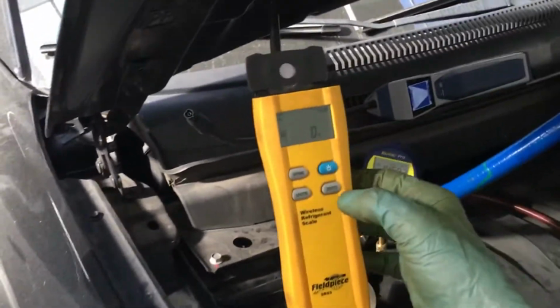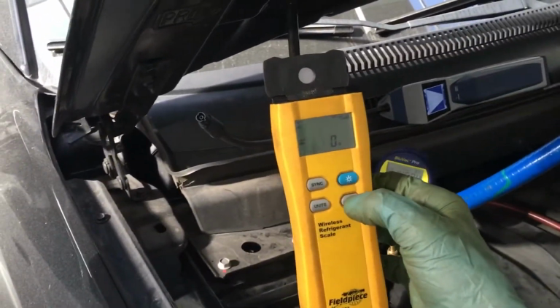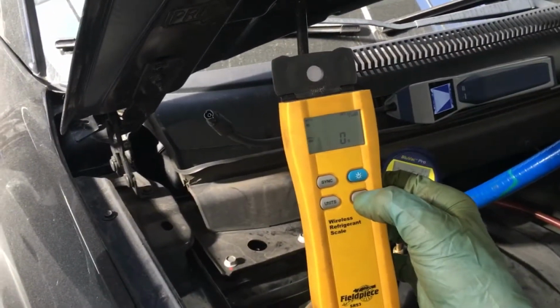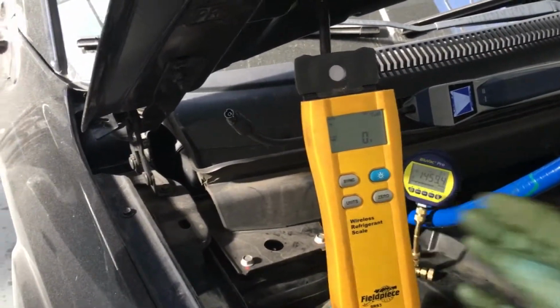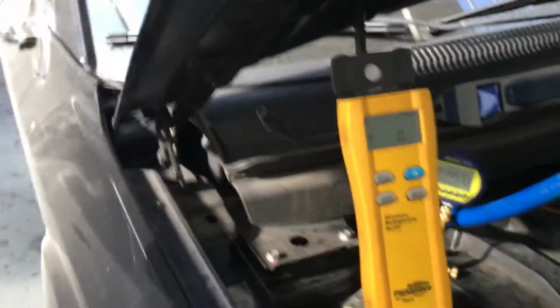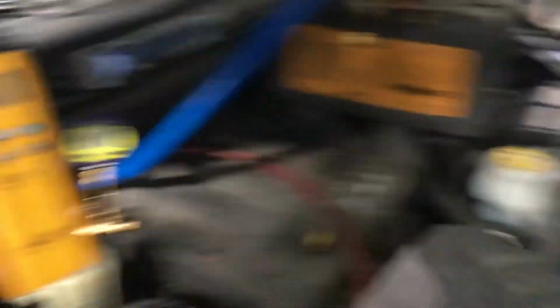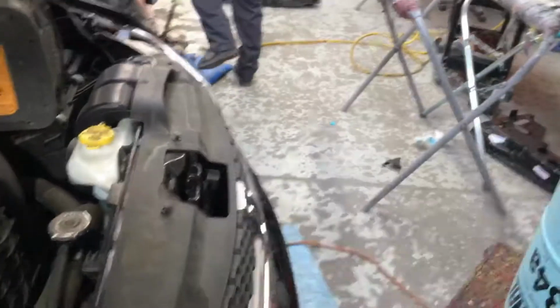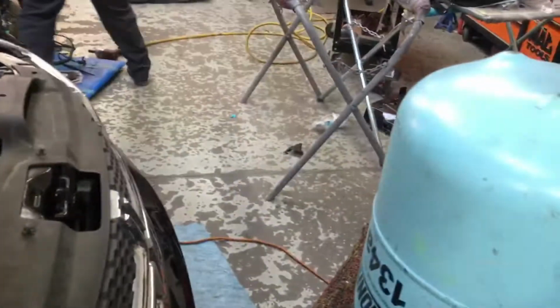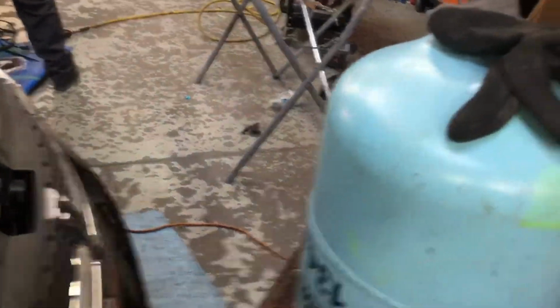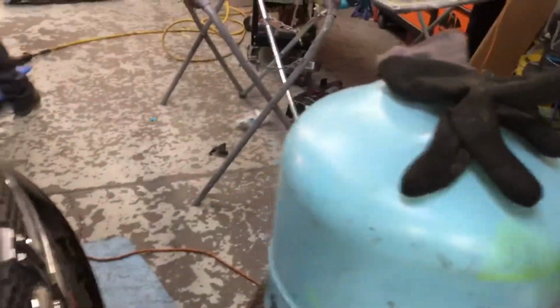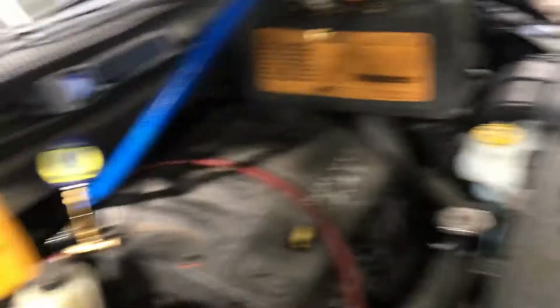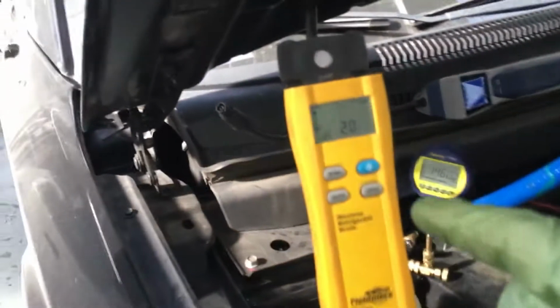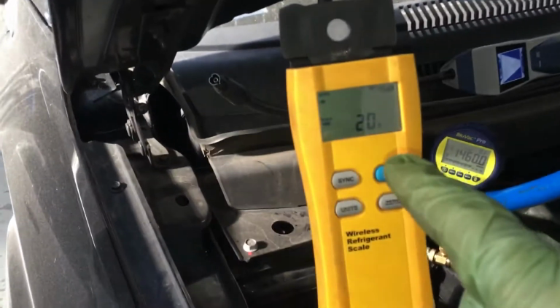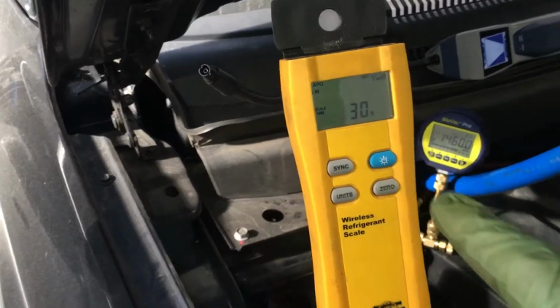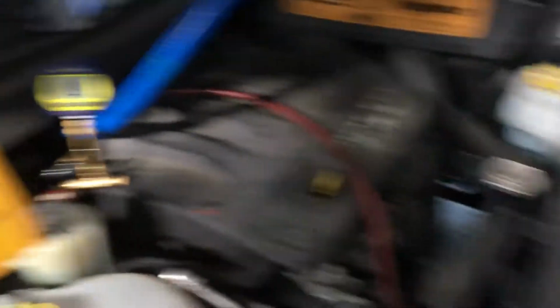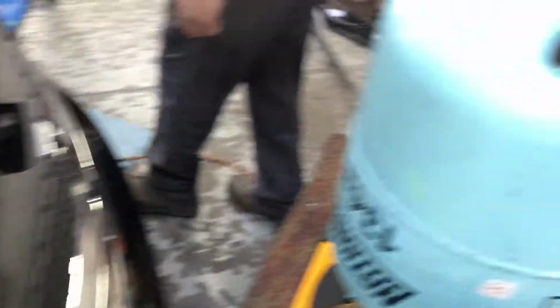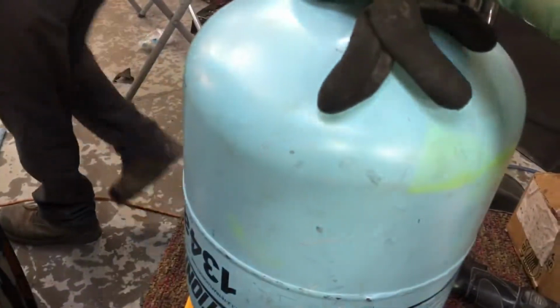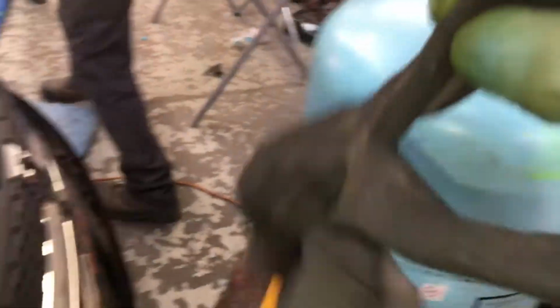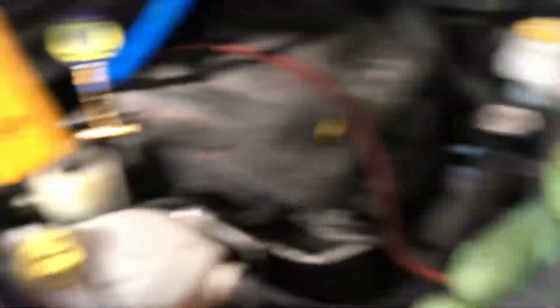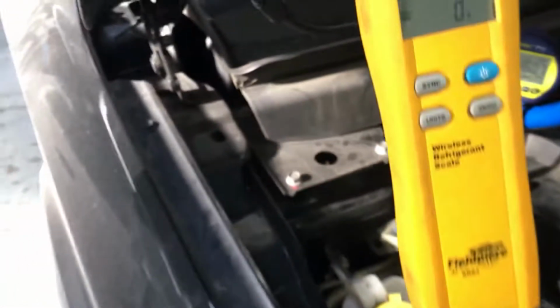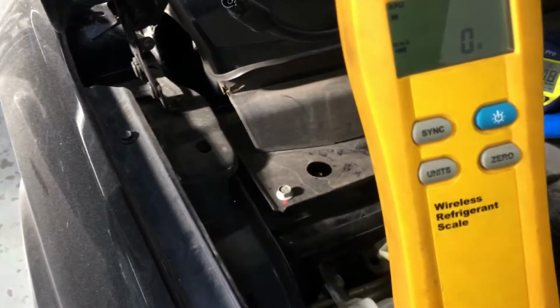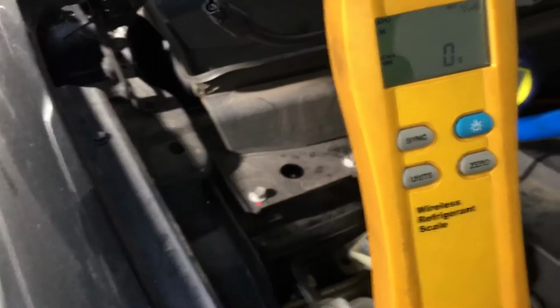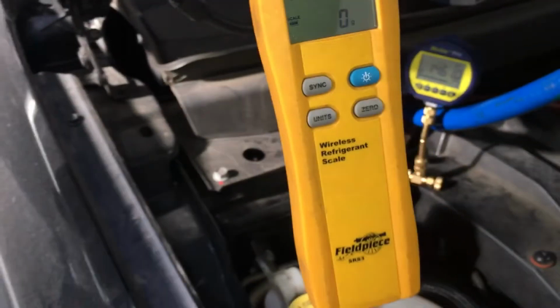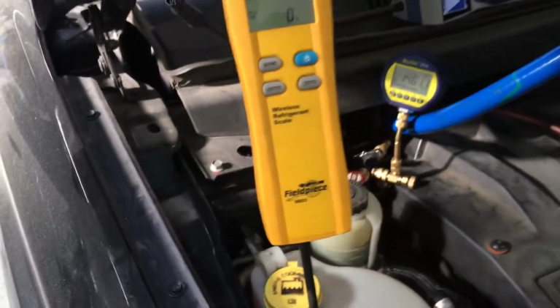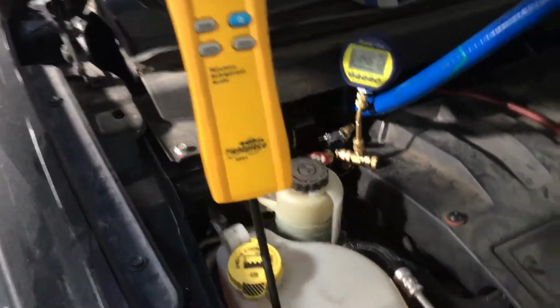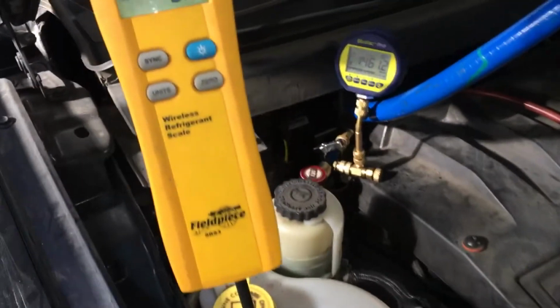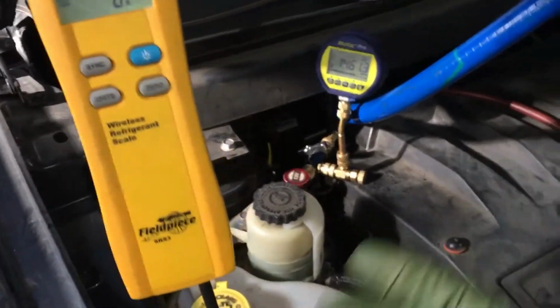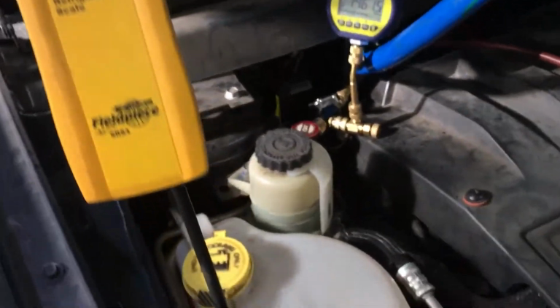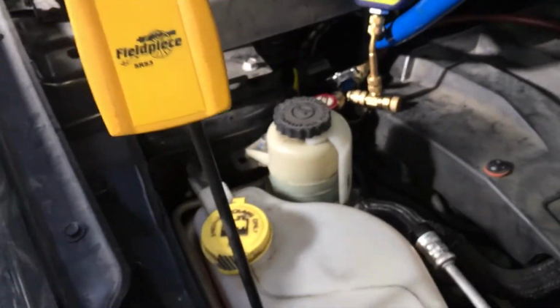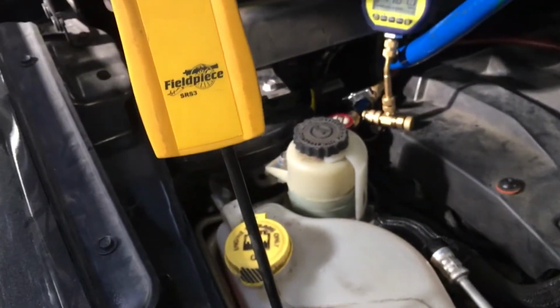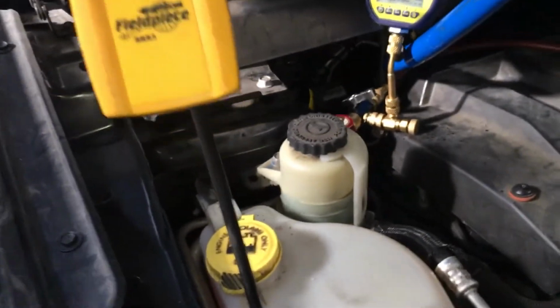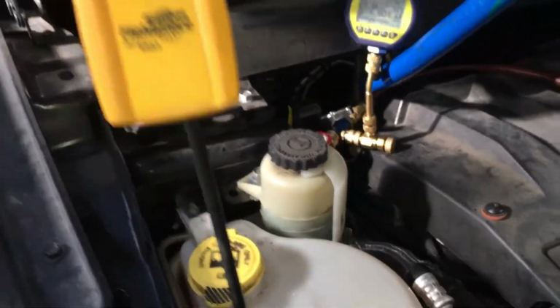I'm zeroed out. If you really want to test it, you can put something on it — here's a glove, 20 grams. Let's take the glove off — it went back to zero grams, so you know it's working. Sometimes scales lock up on you, so it's good to verify.